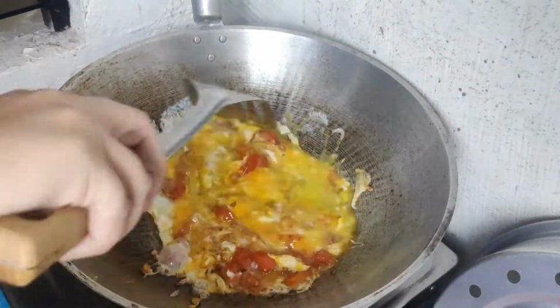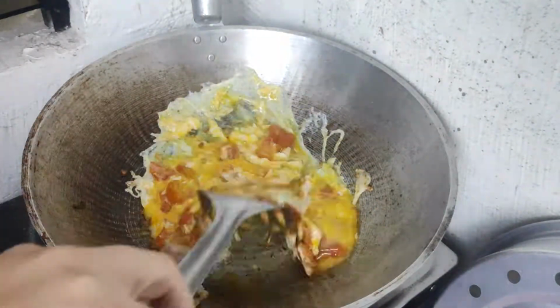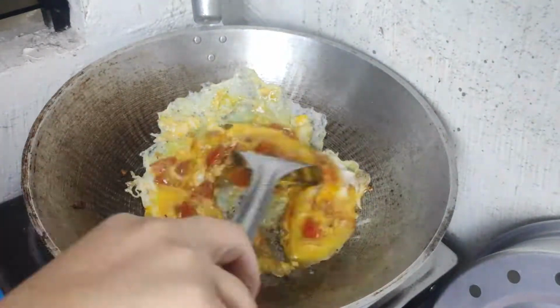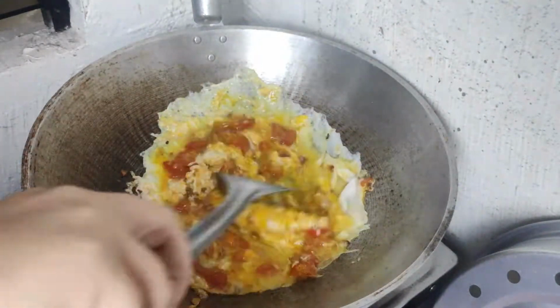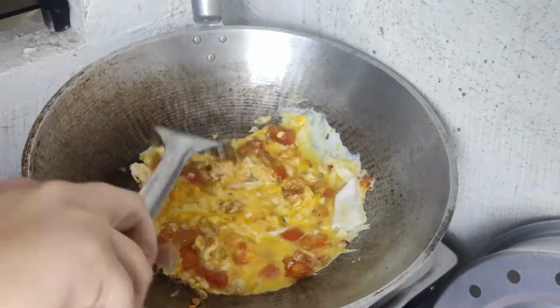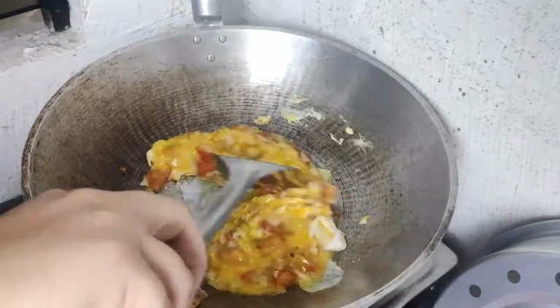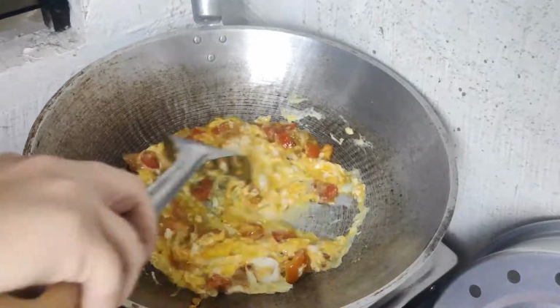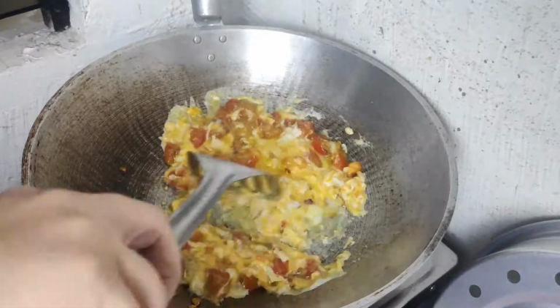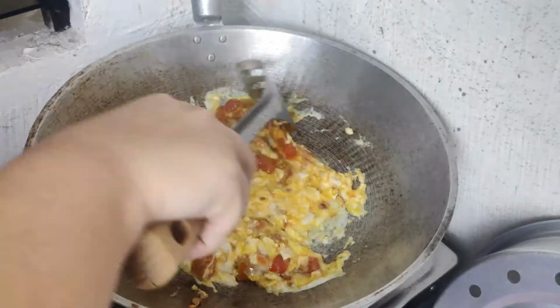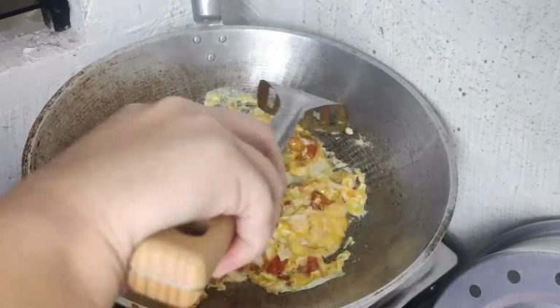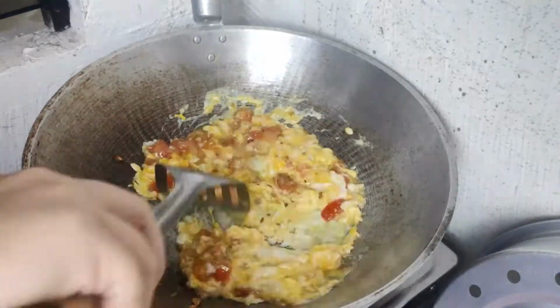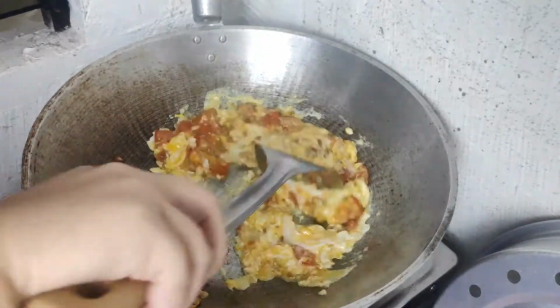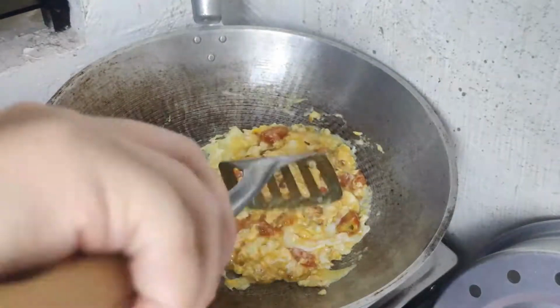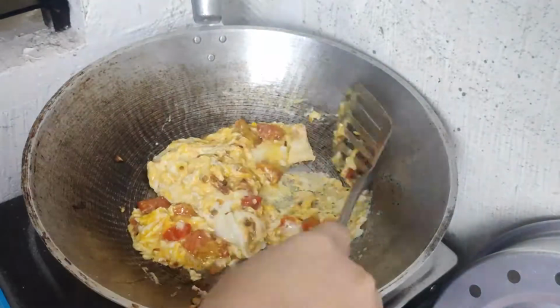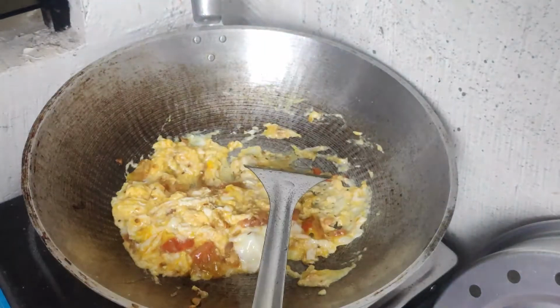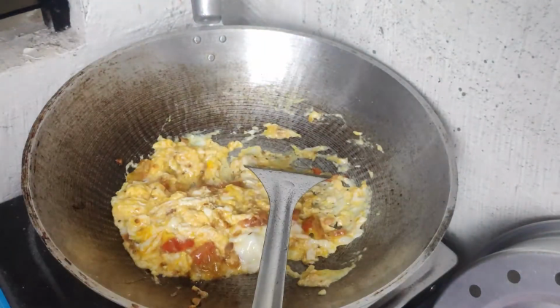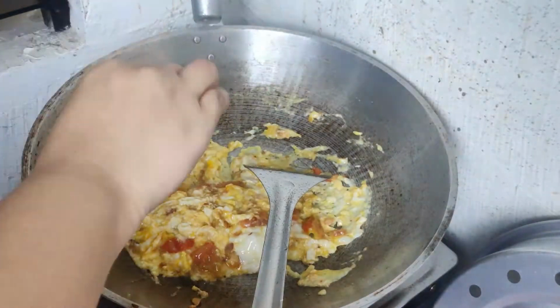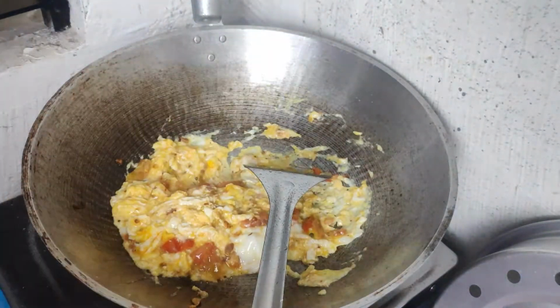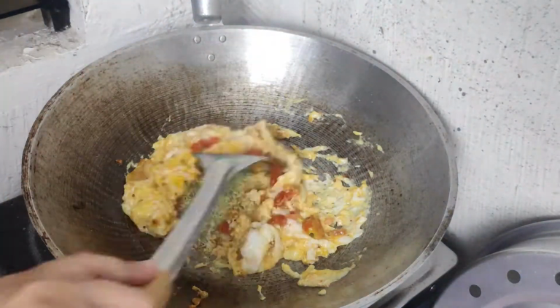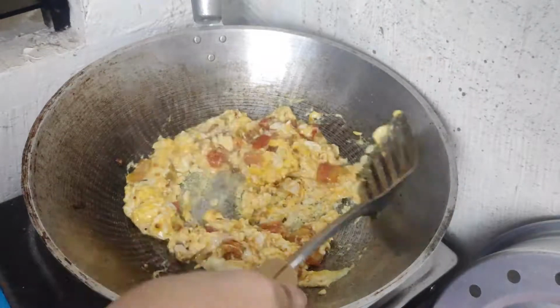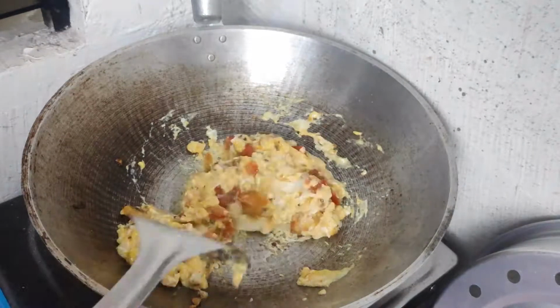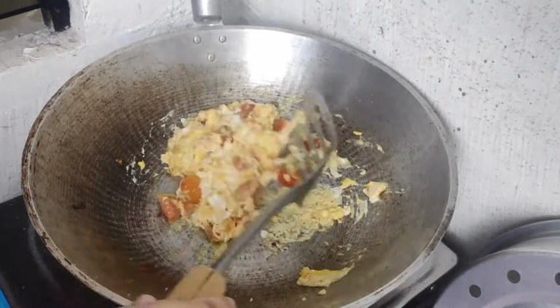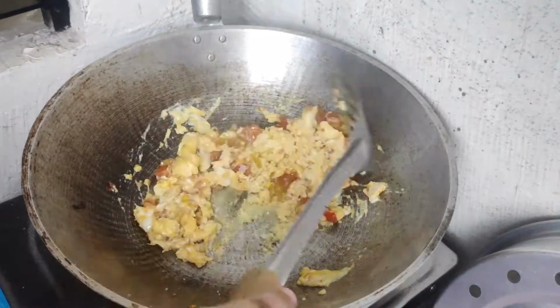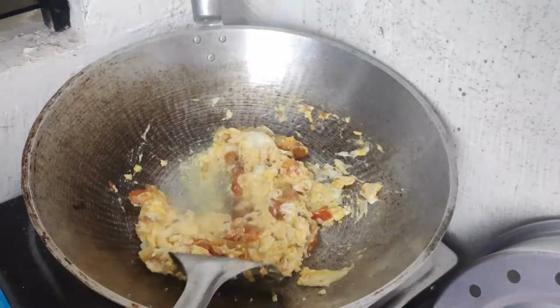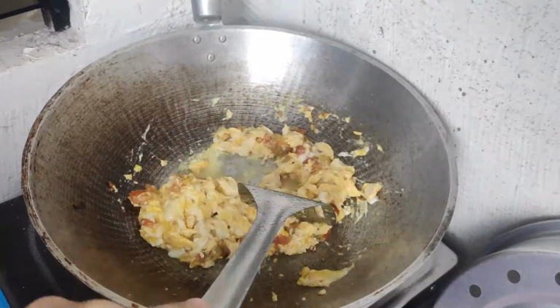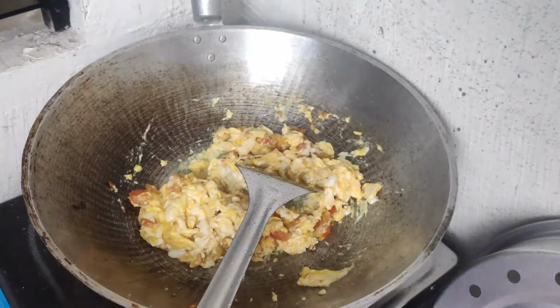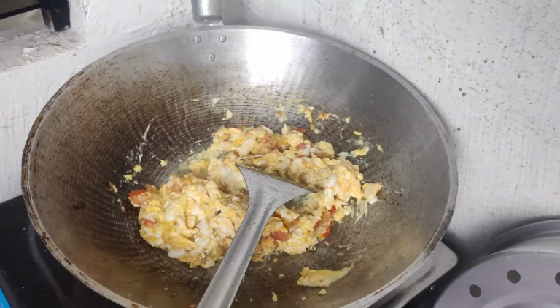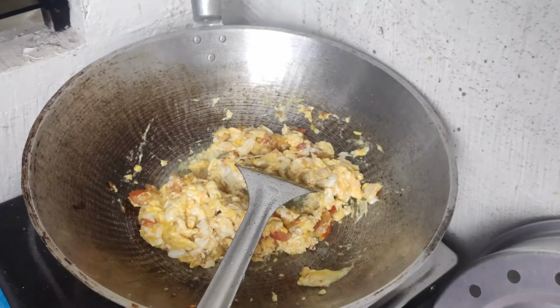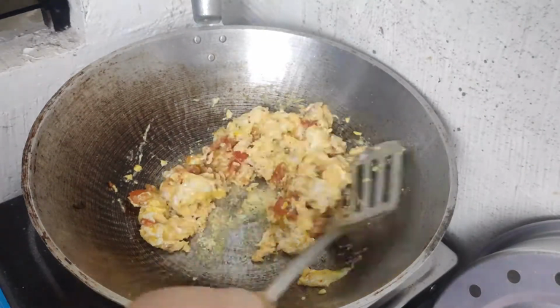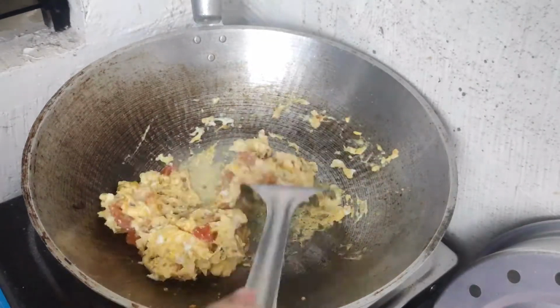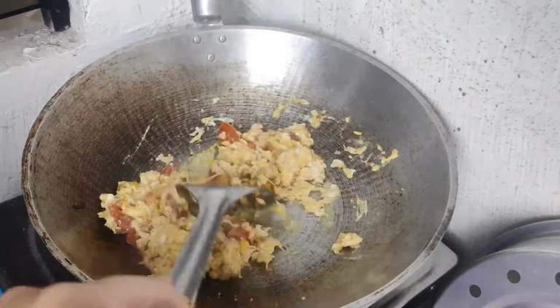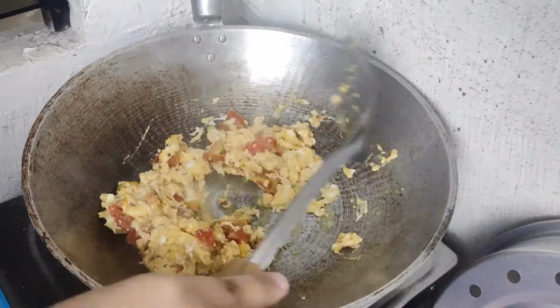Then once we notice a little bit of smushed or a little bit of a sweet tomato, then we're making a scrambled egg.